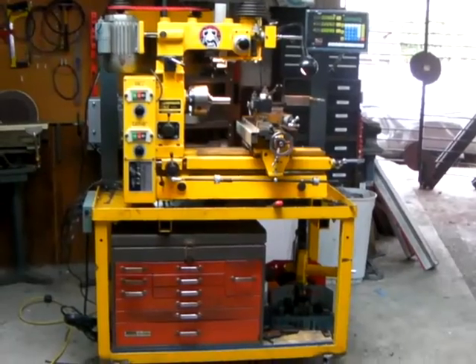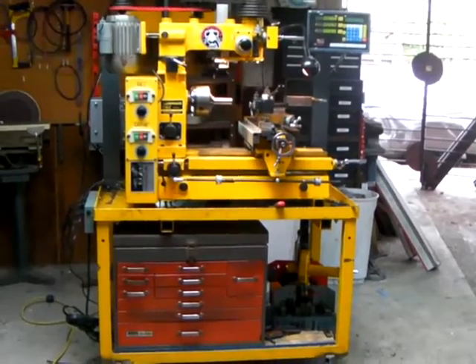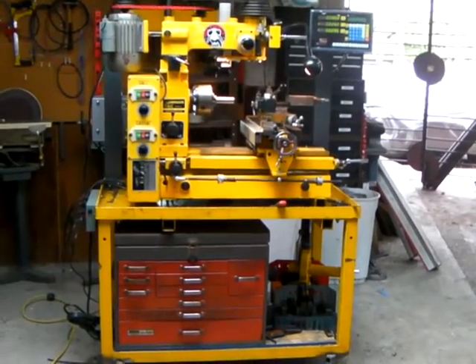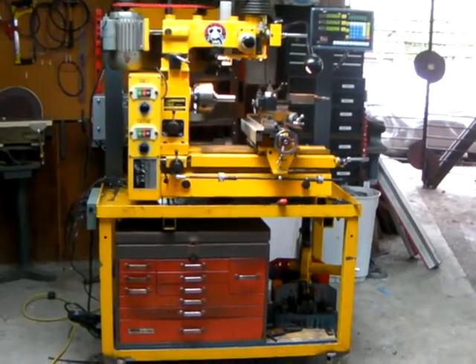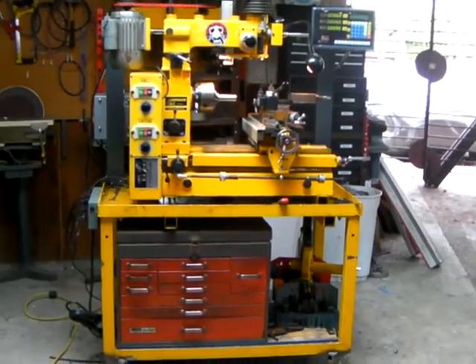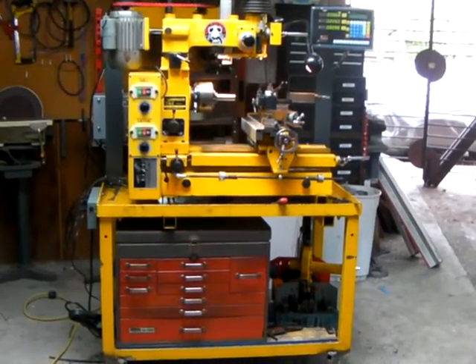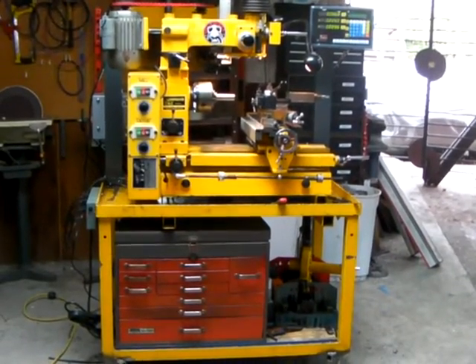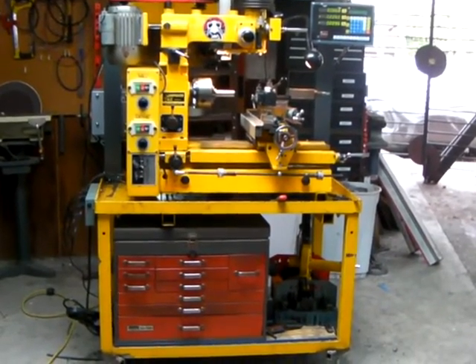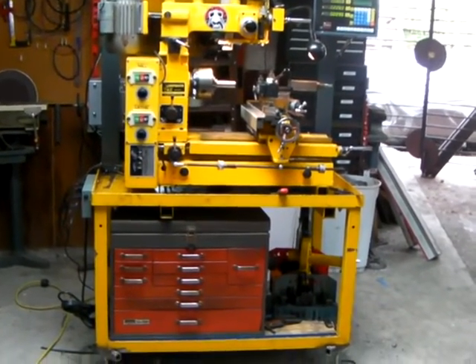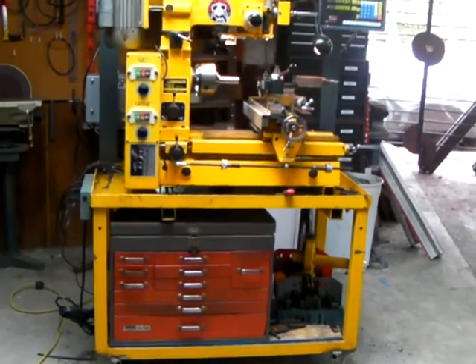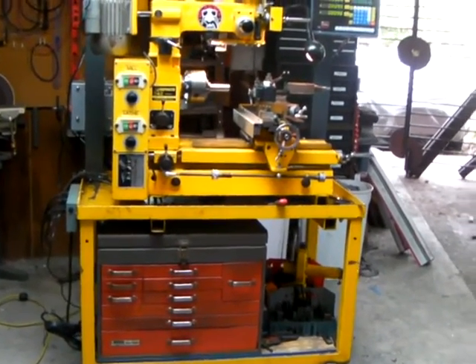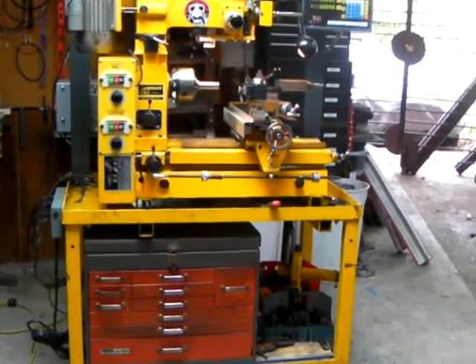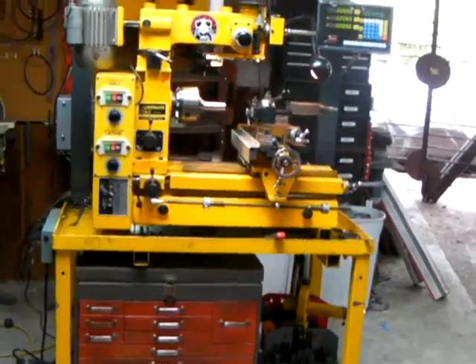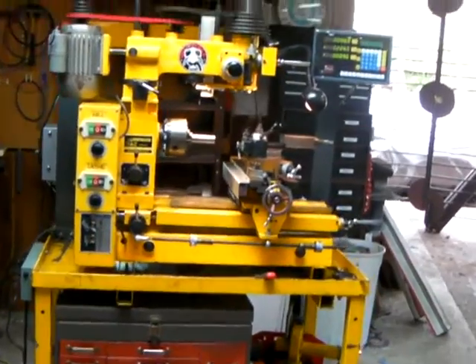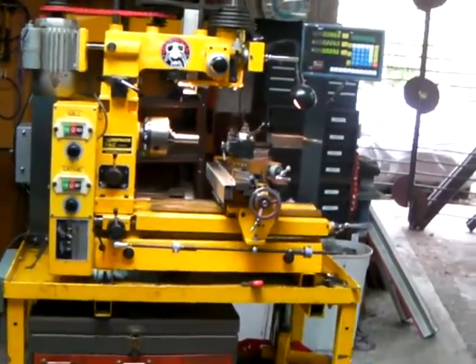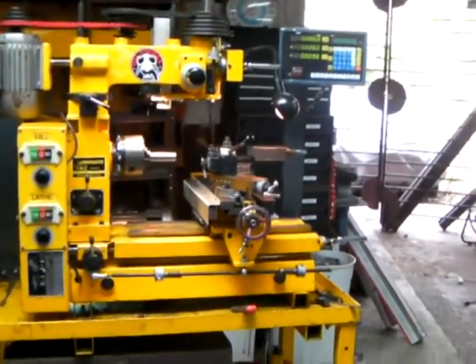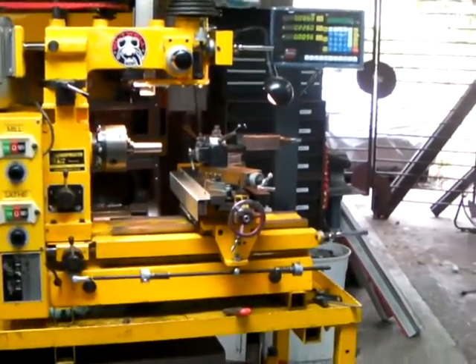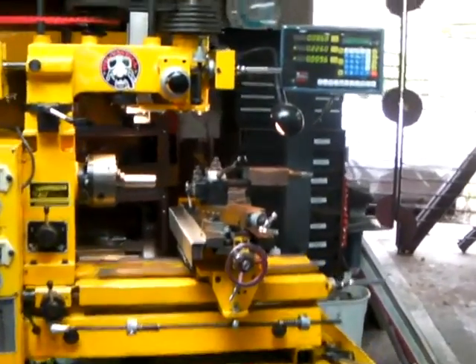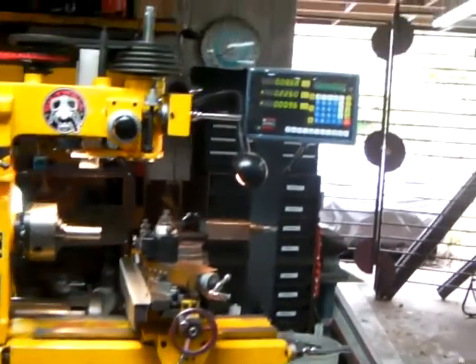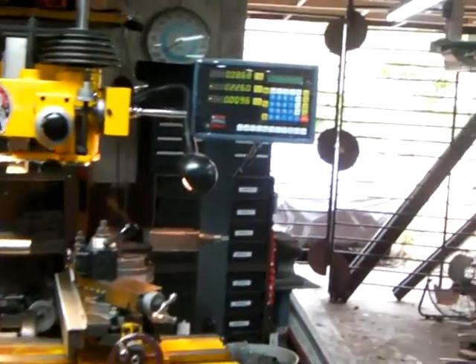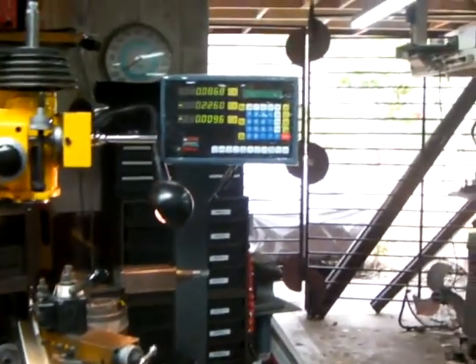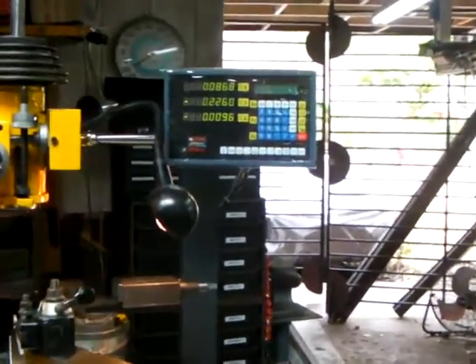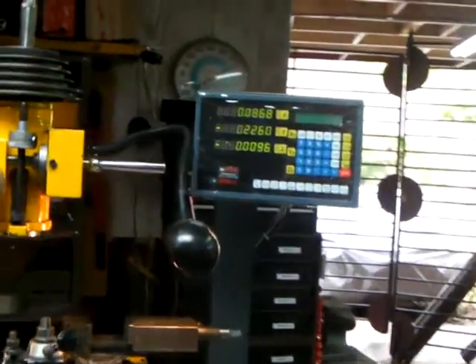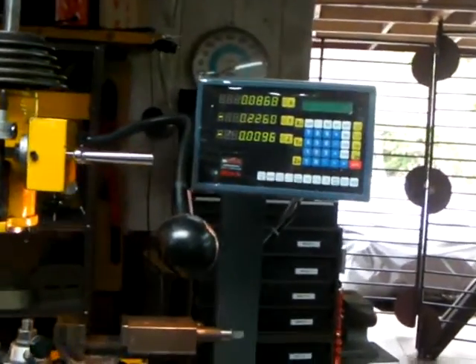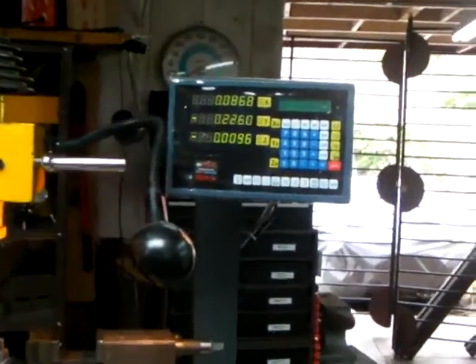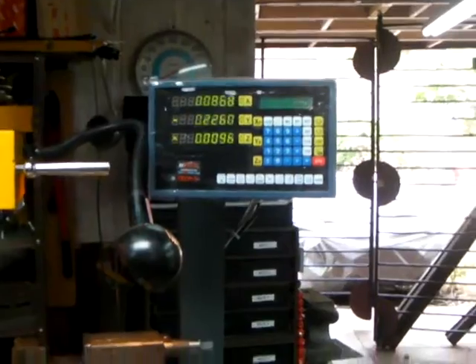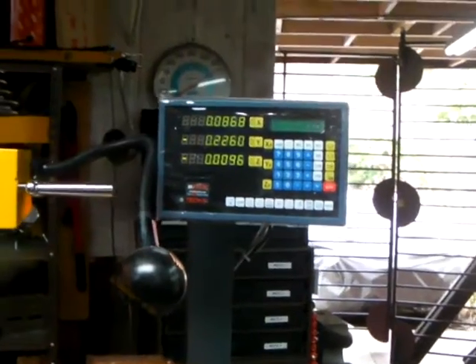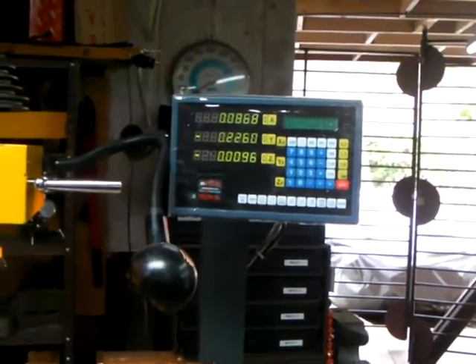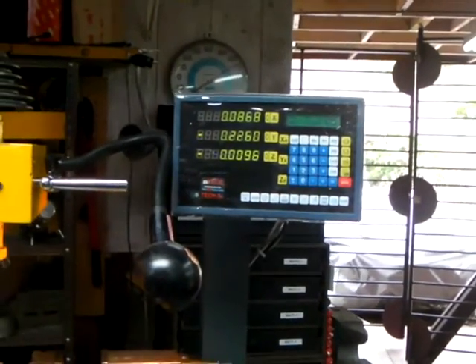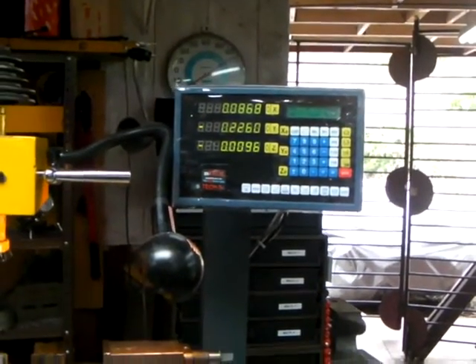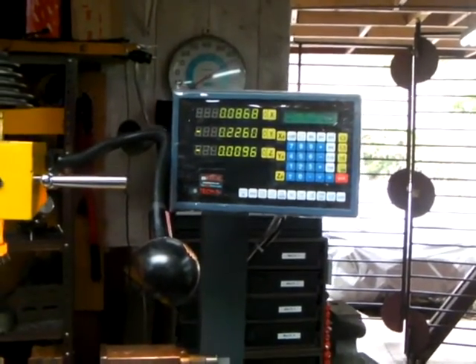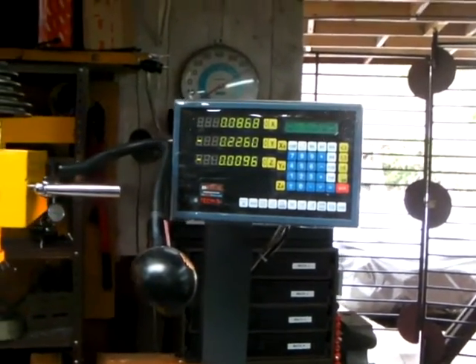This is my Shotmaster 2000. It's a nice hobby lathe and I really like it. I've done a couple of things to upgrade it. The first thing is a 3-axis DRO, which I really like, especially for a beginner.